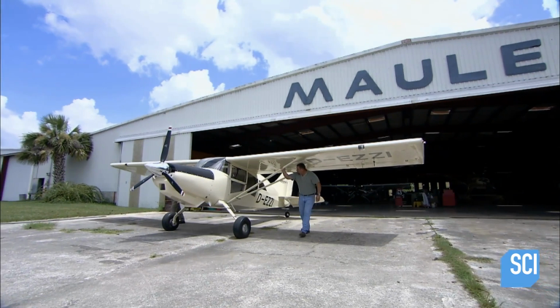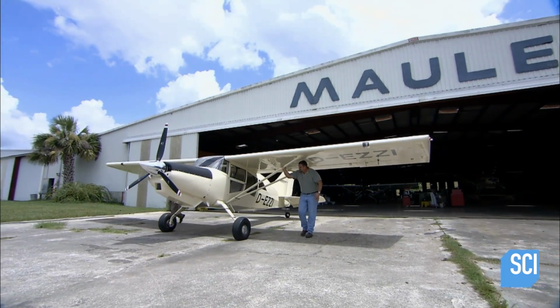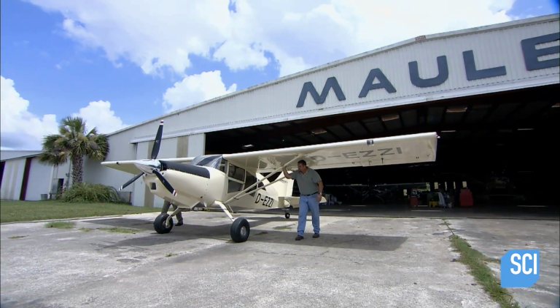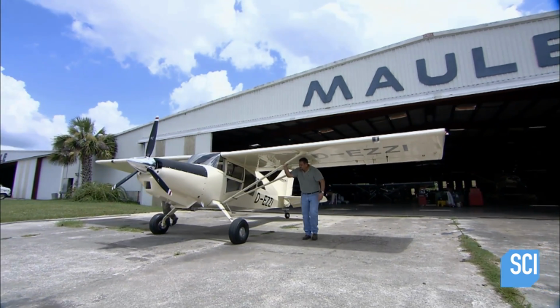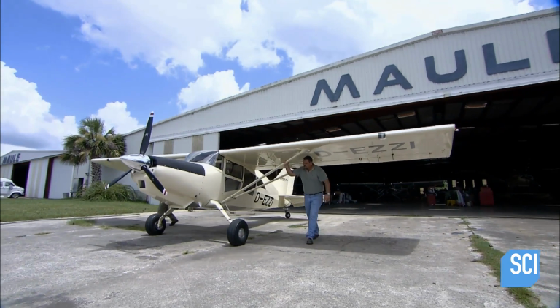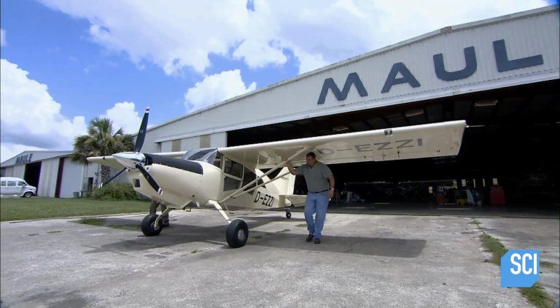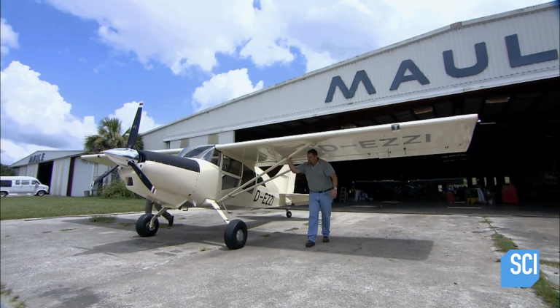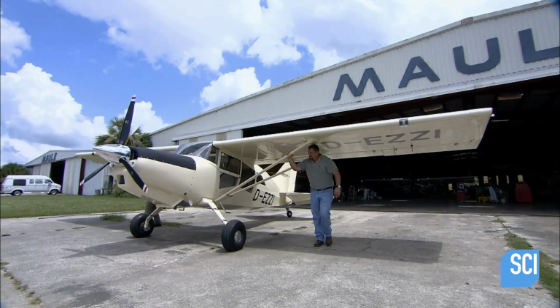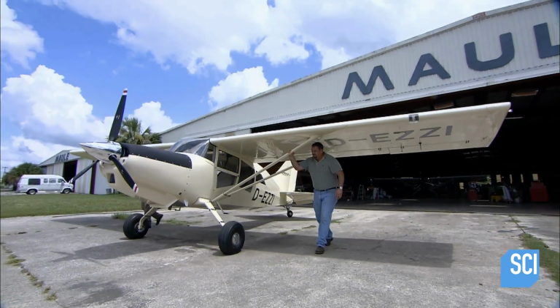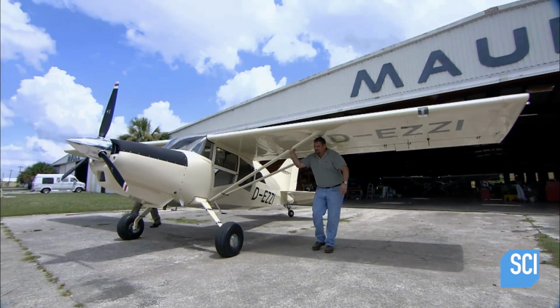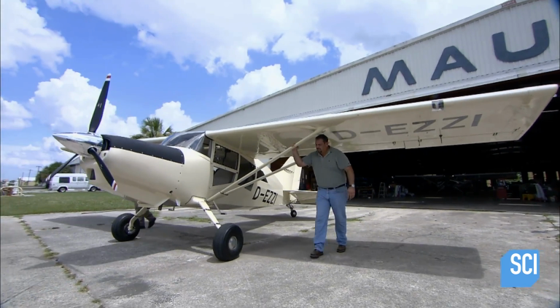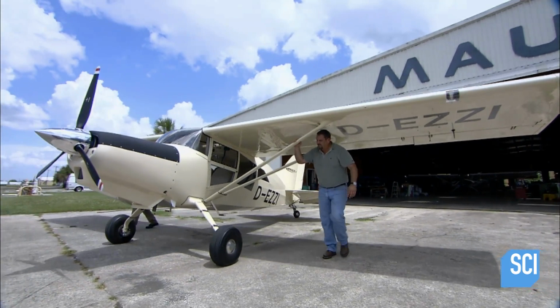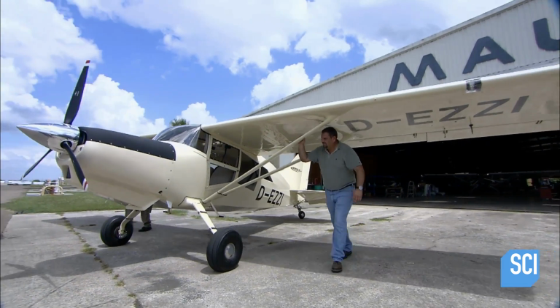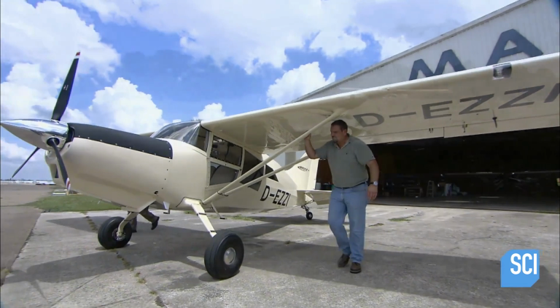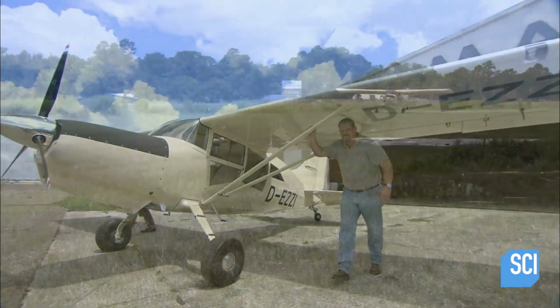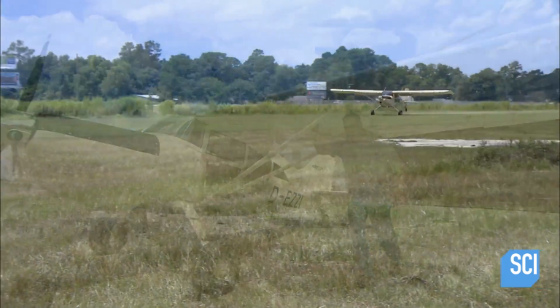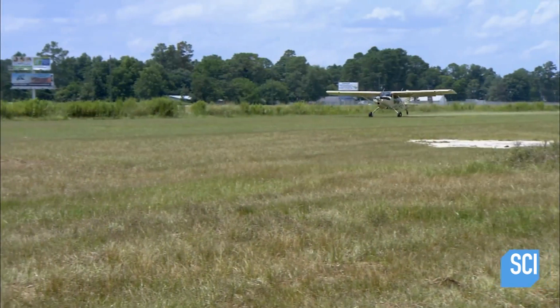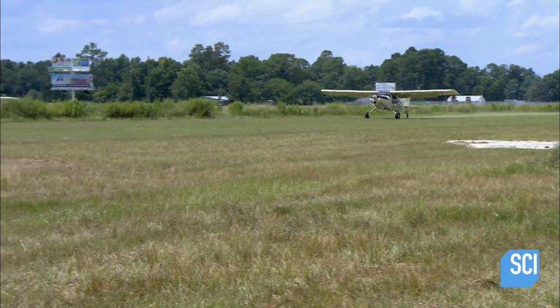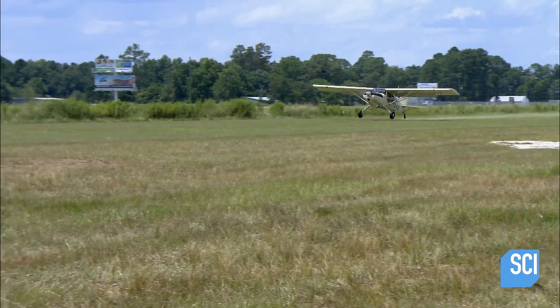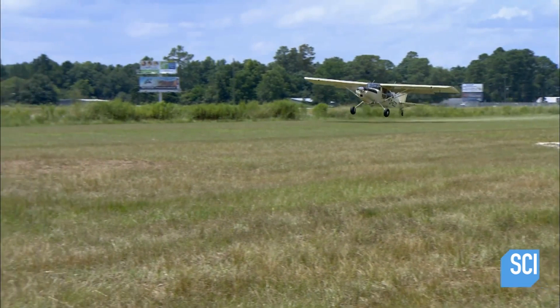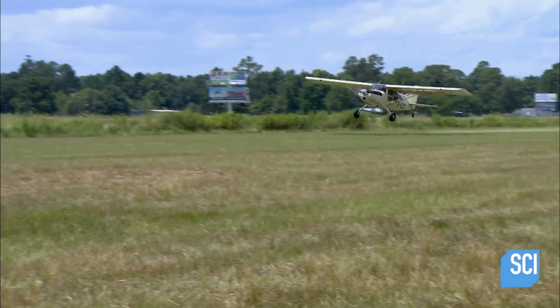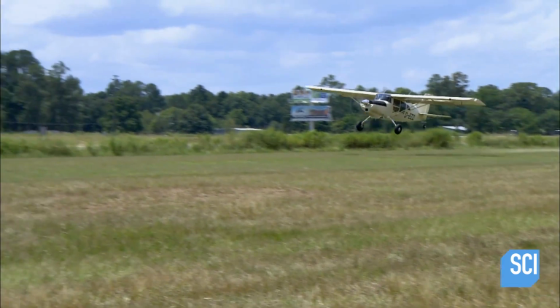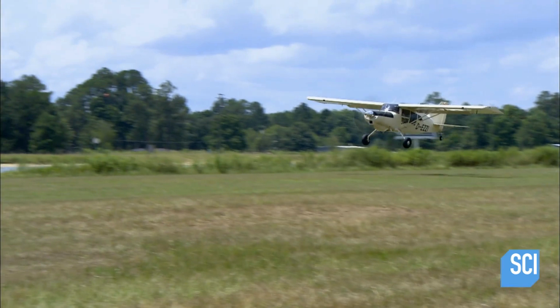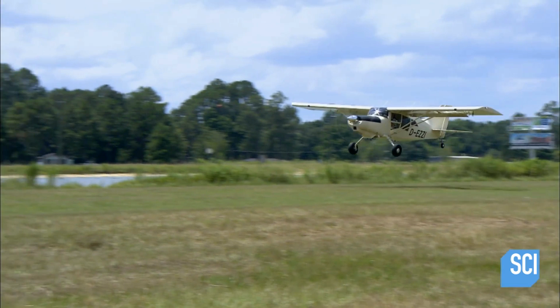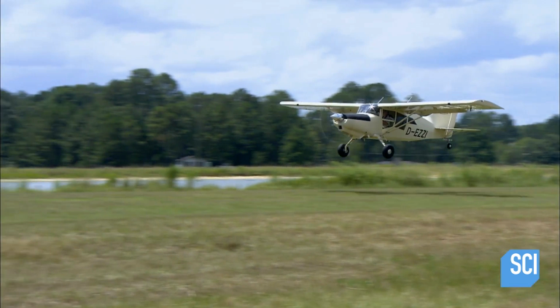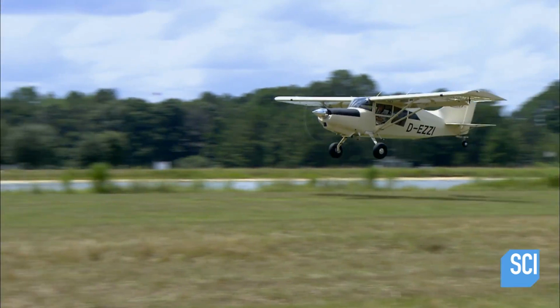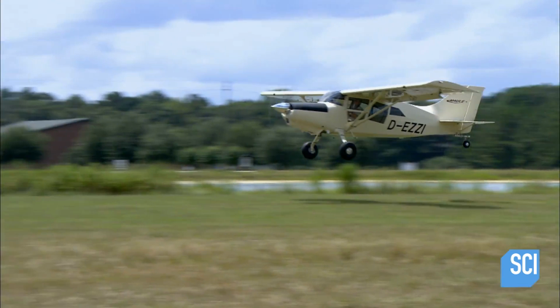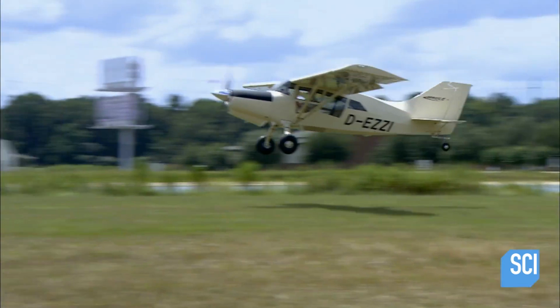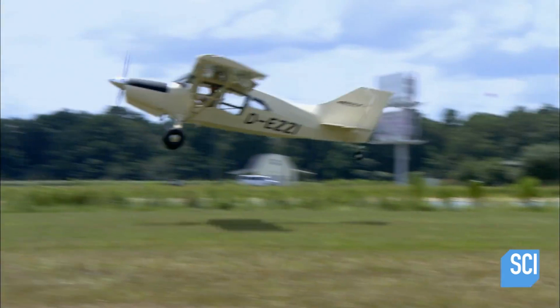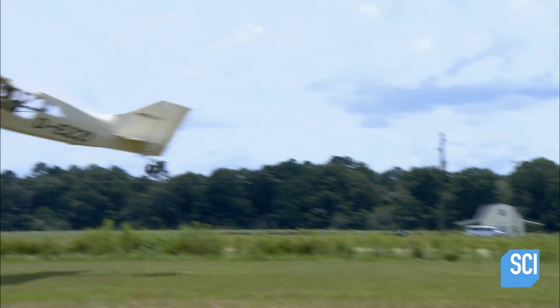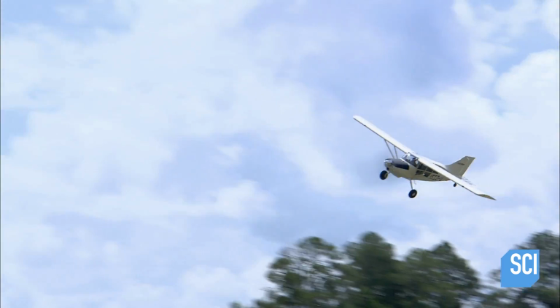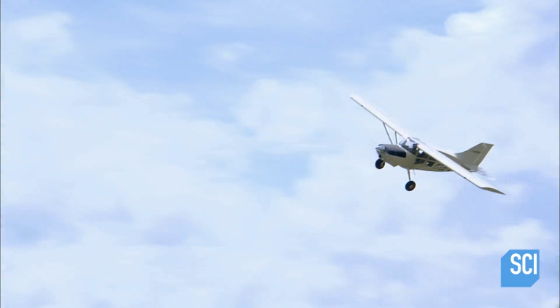A bush plane starts out as a design on paper. This company handcrafts four-seater tube and fabric models — the tubes forming the airplane's skeleton, the fabric its skin.